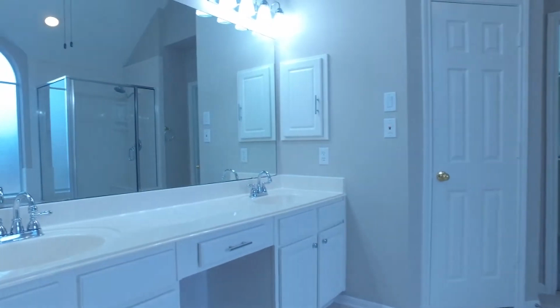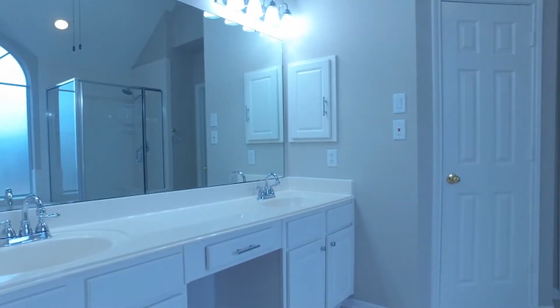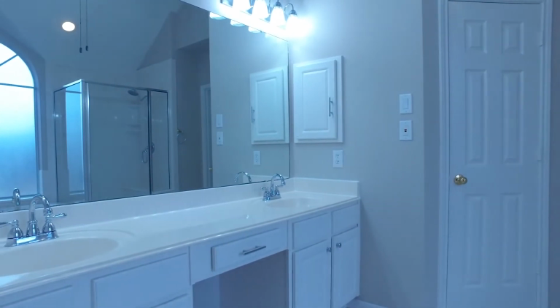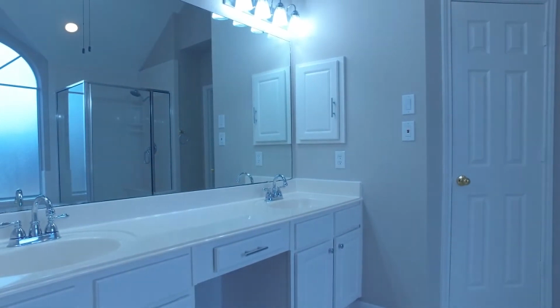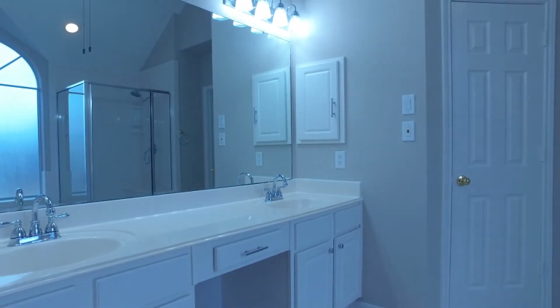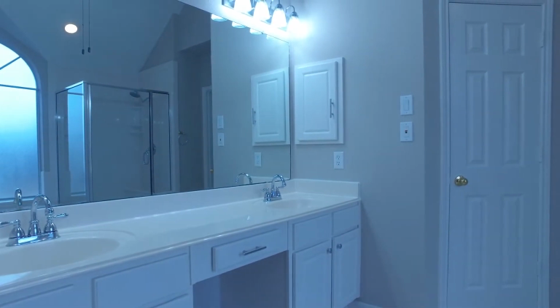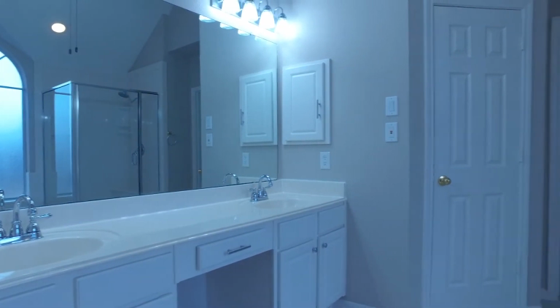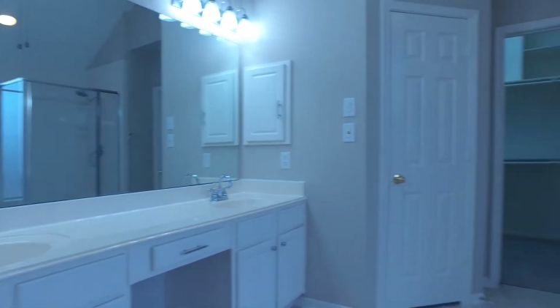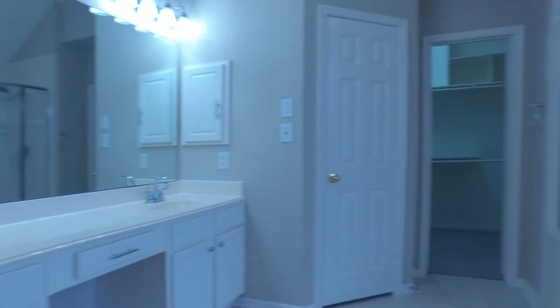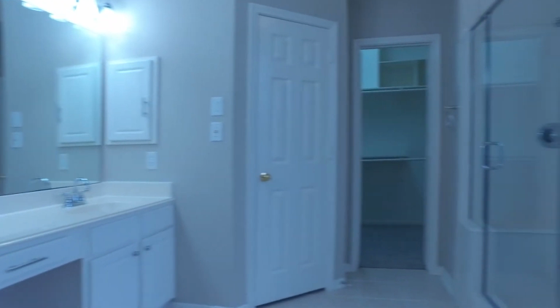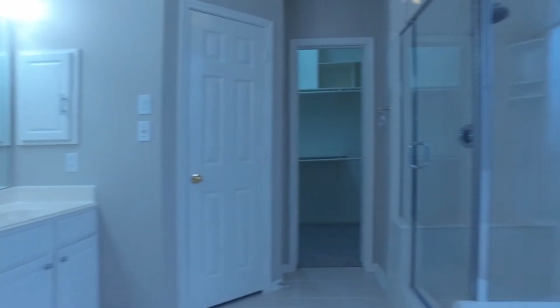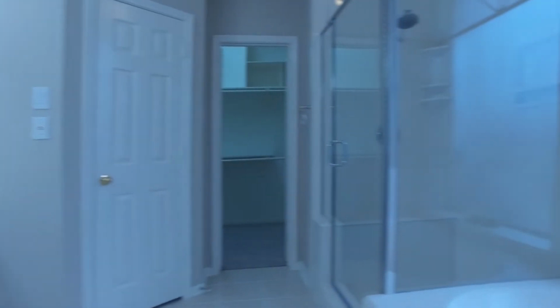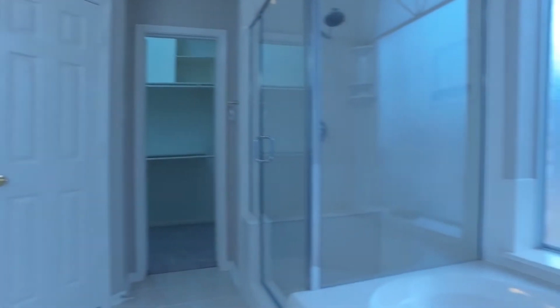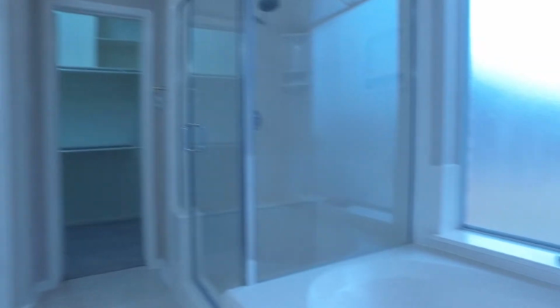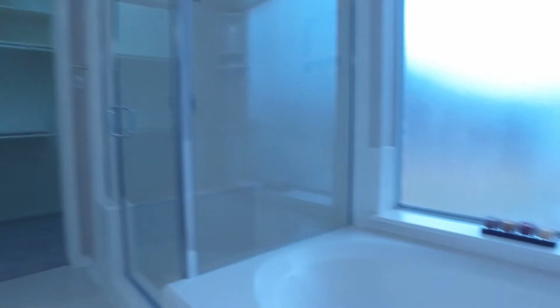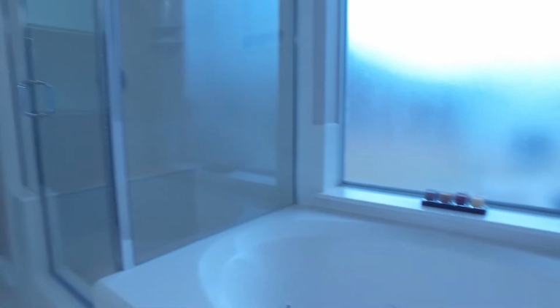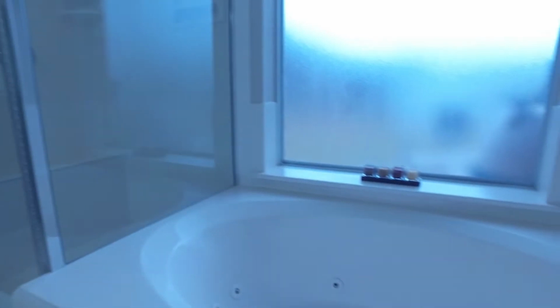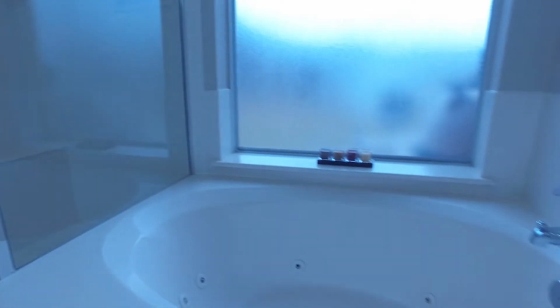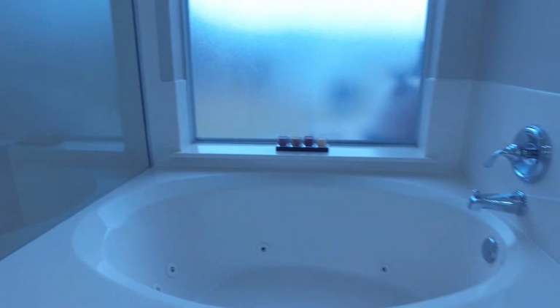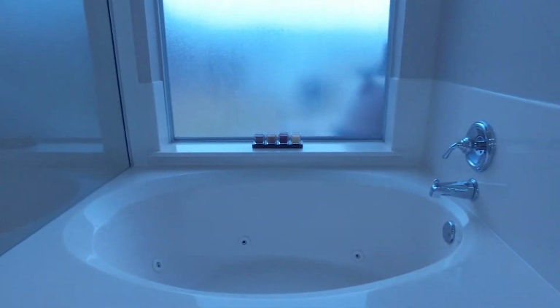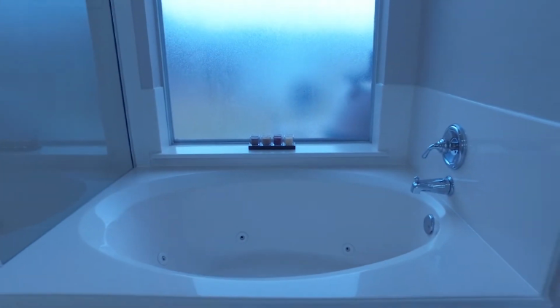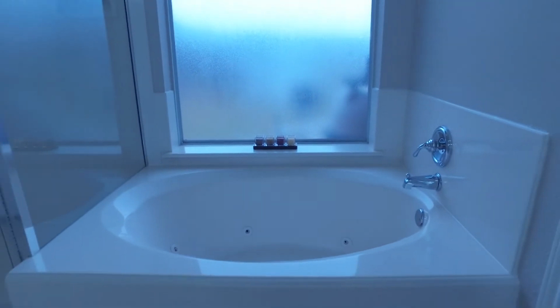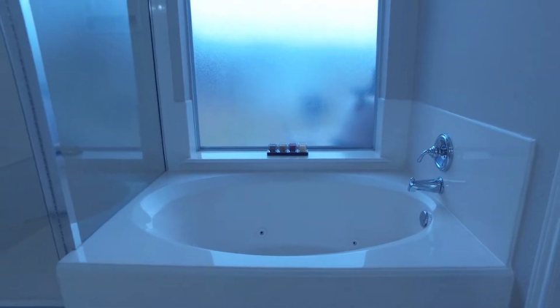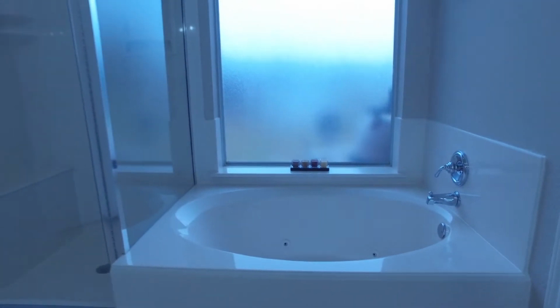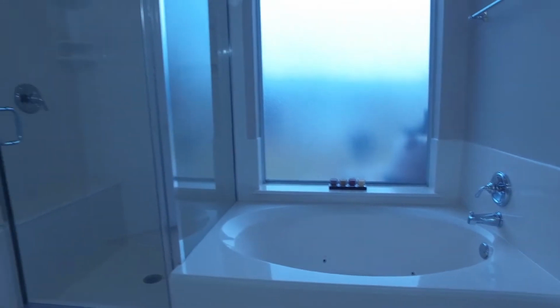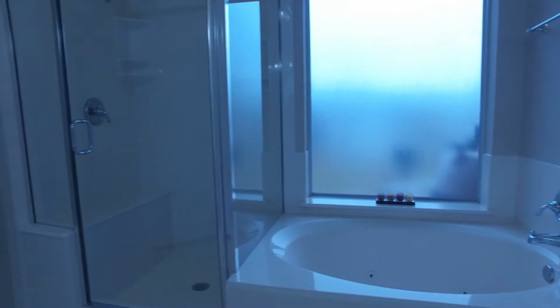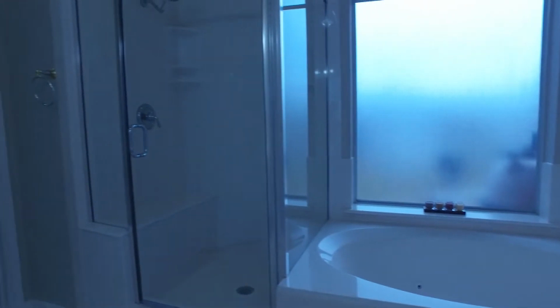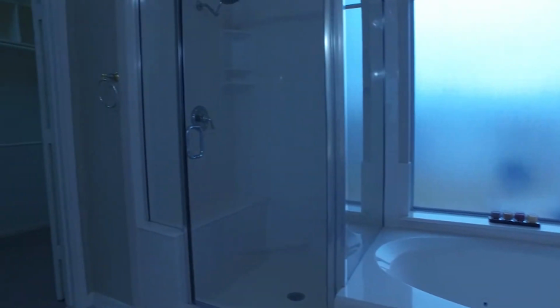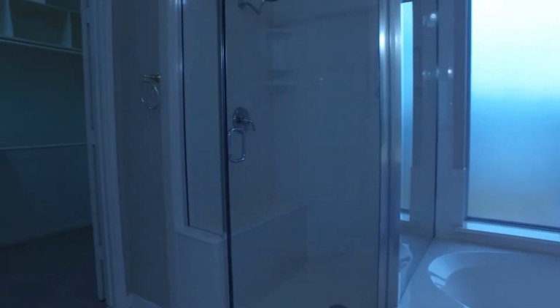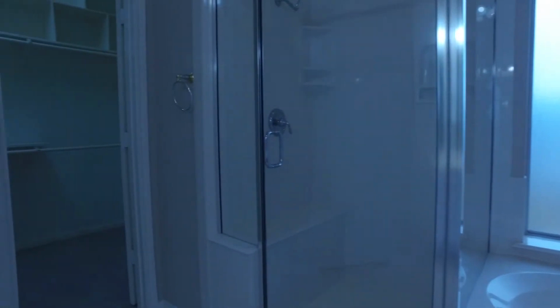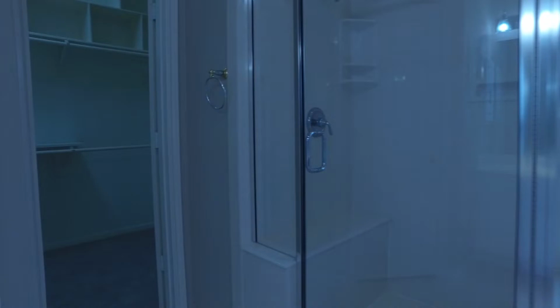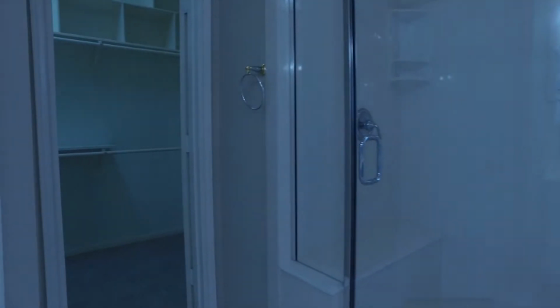What an amazing spa-like master bathroom — so crisp and clean. It features a large soaking tub with jets, a separate shower, dual sinks, and a big walk-in closet.